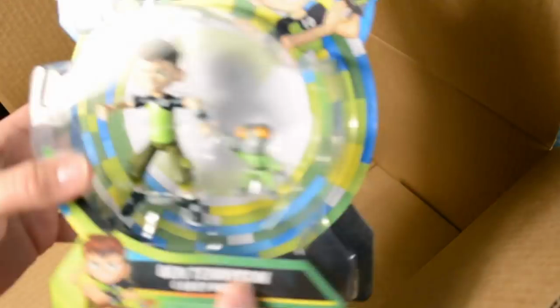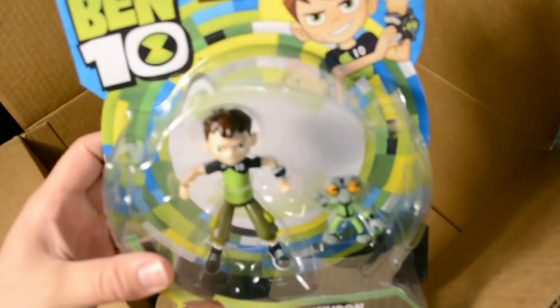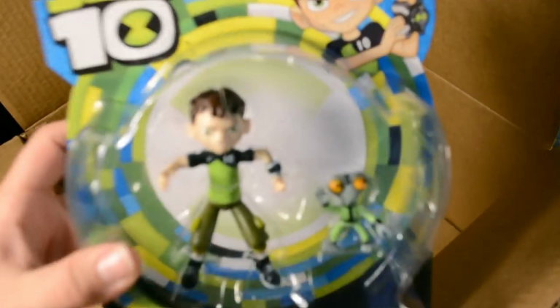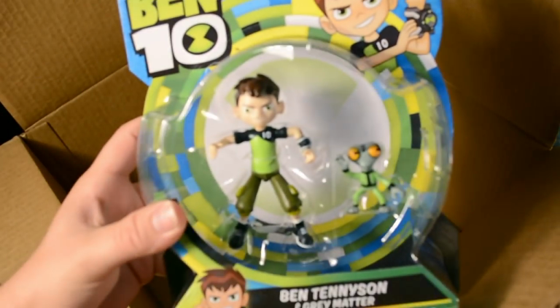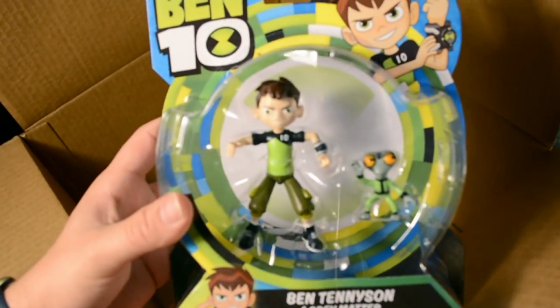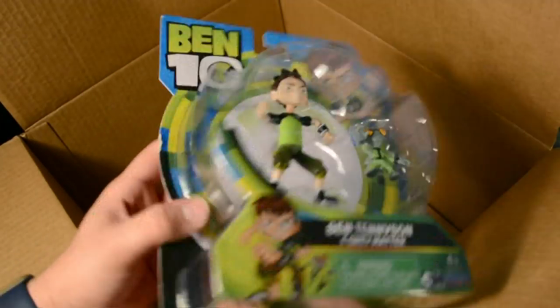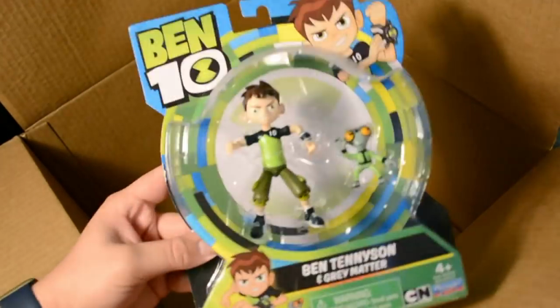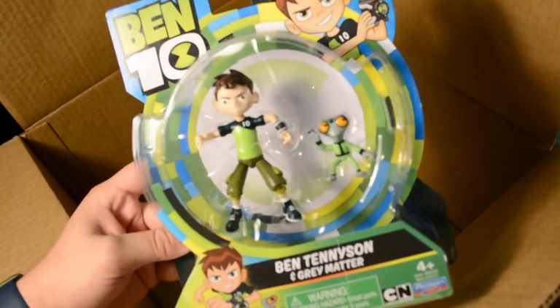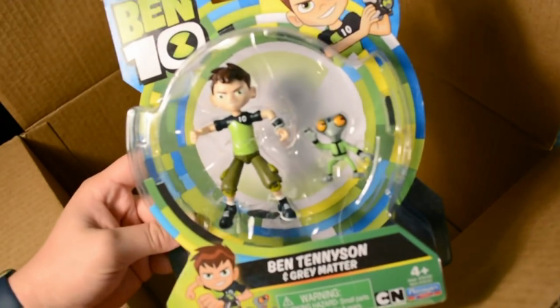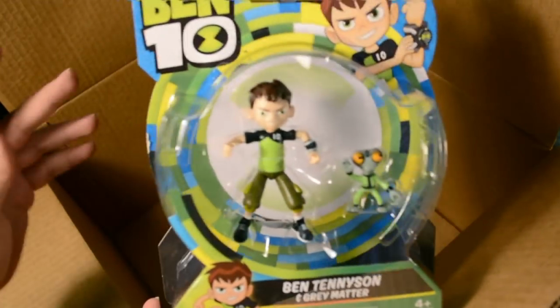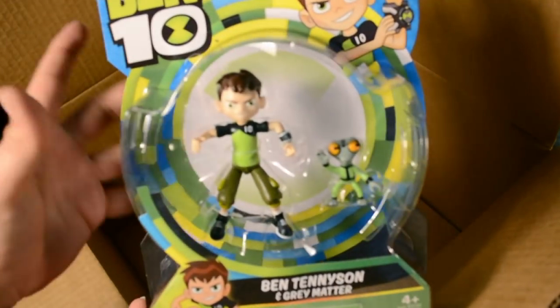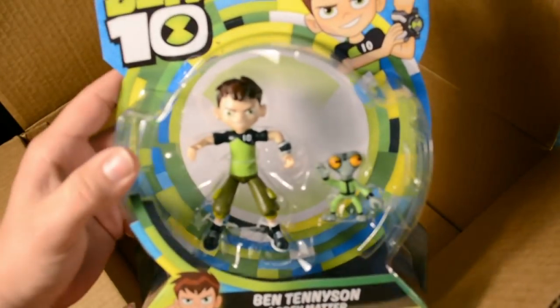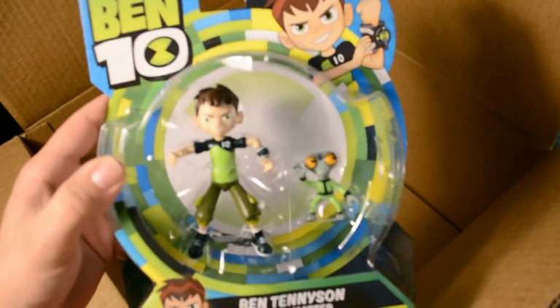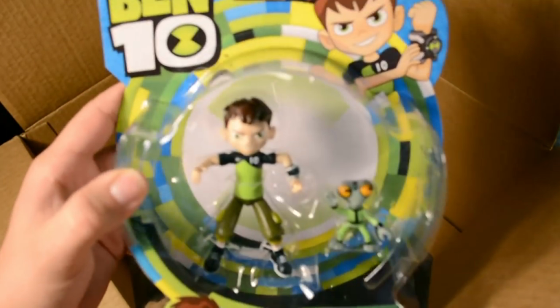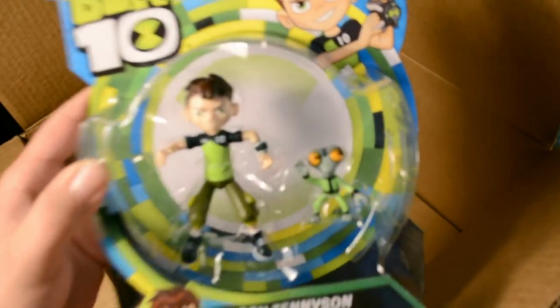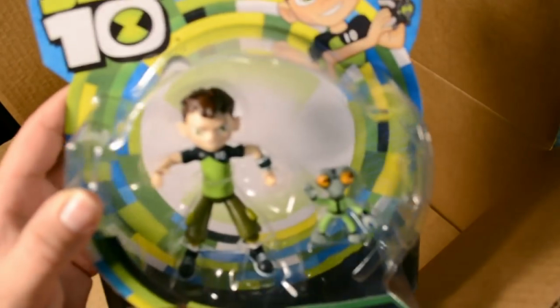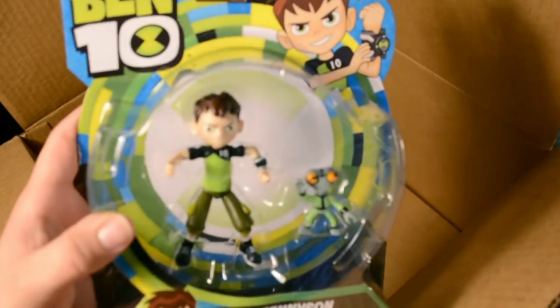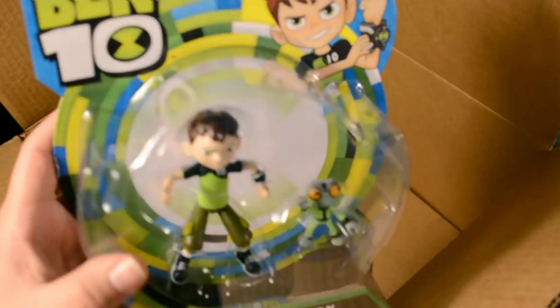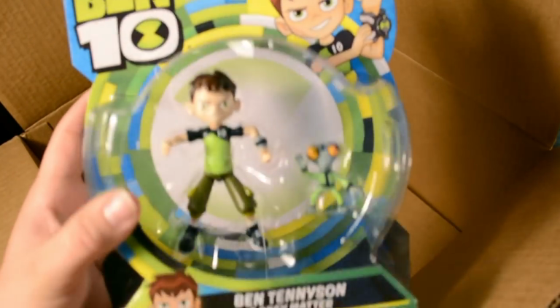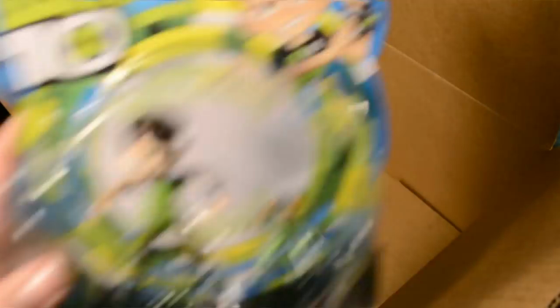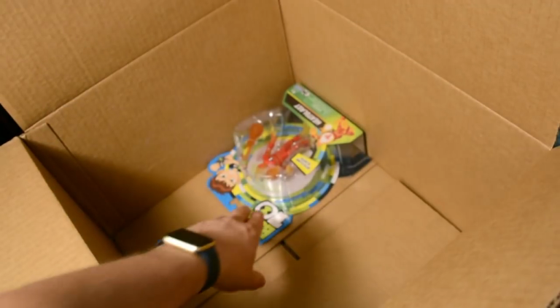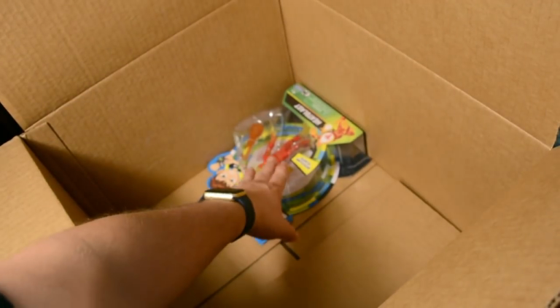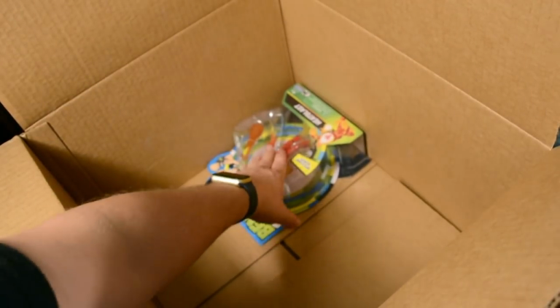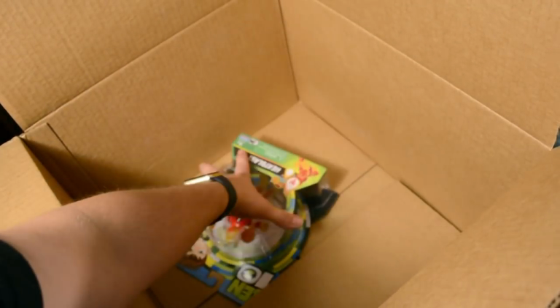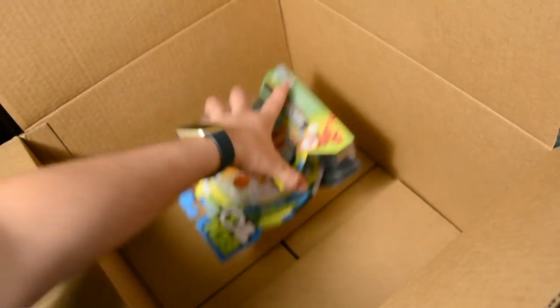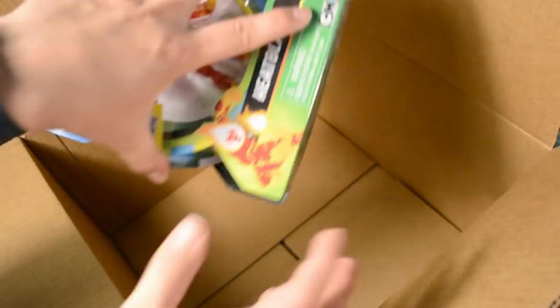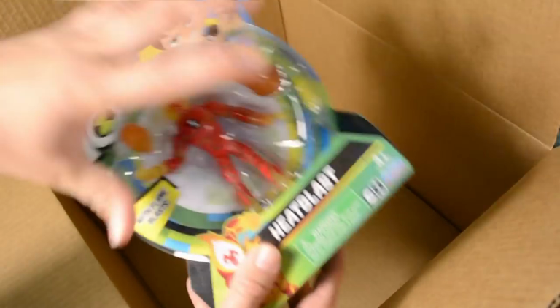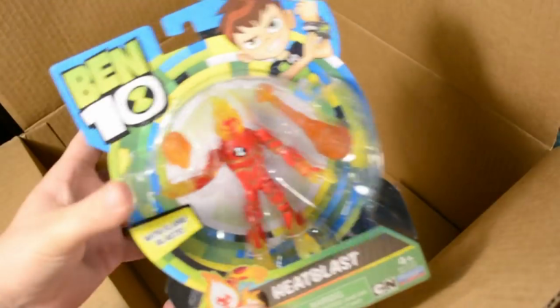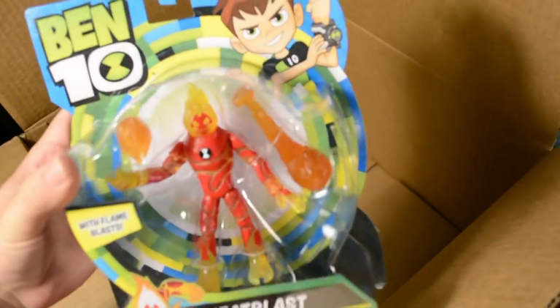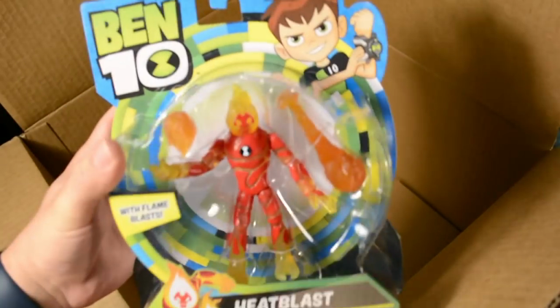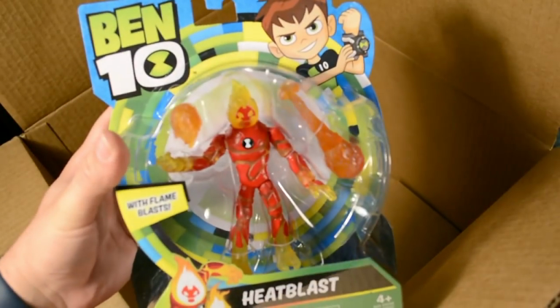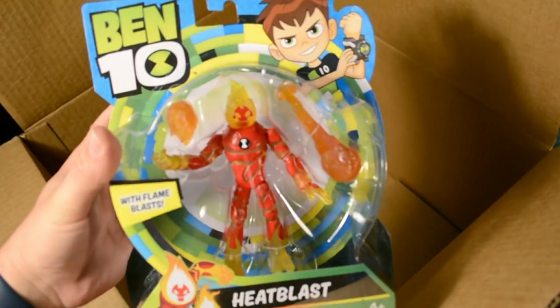Ben Tennyson with Gray Matter — my least favorite figure from this line, but I had to get it because I want to collect them all. Yes, there's Ben. And last but certainly not least, everyone's favorite — Heat Blast. Awesome.